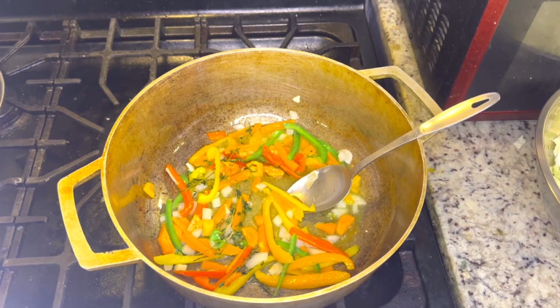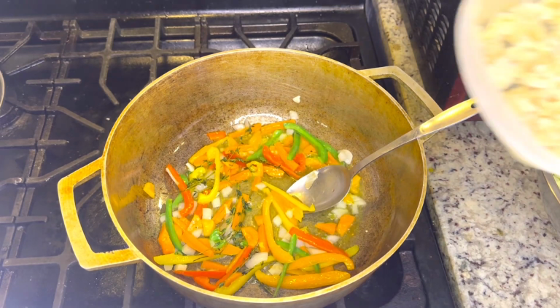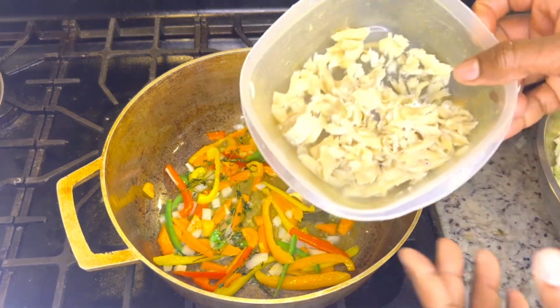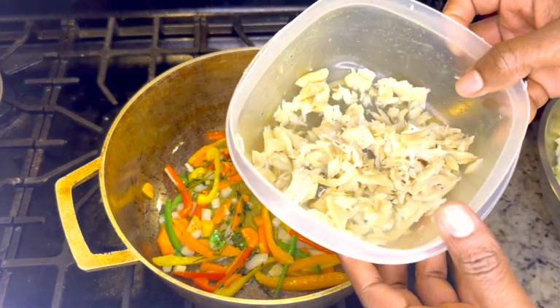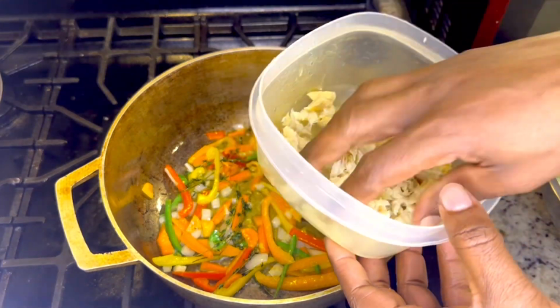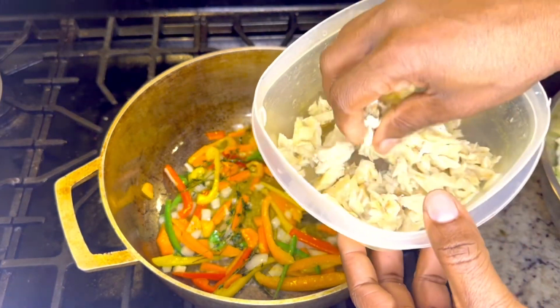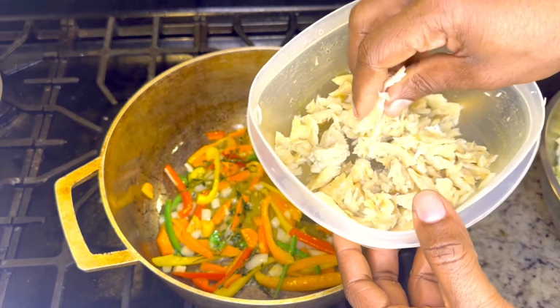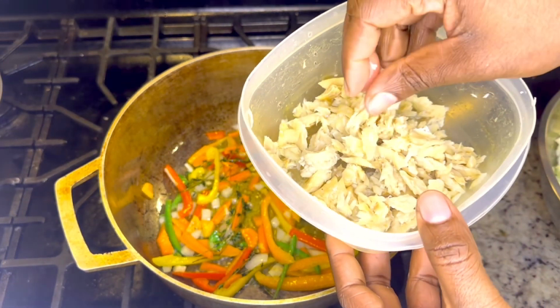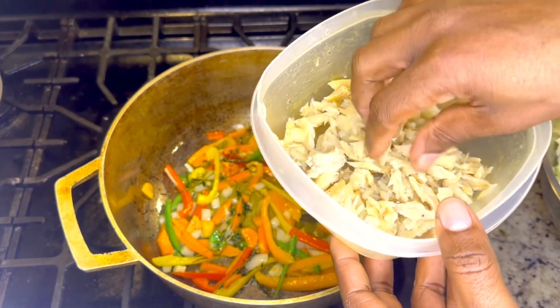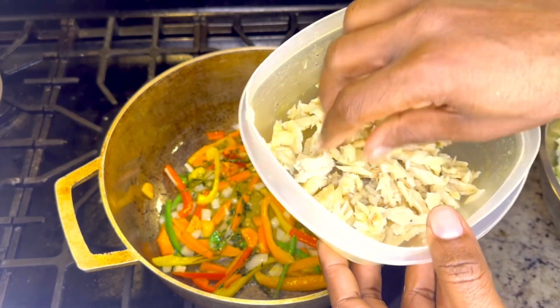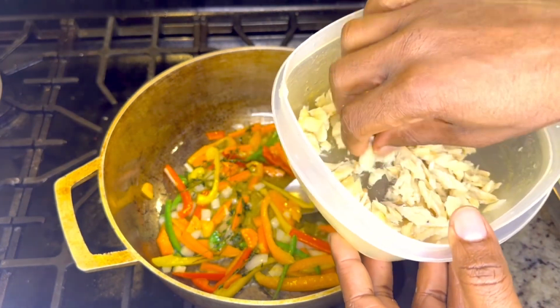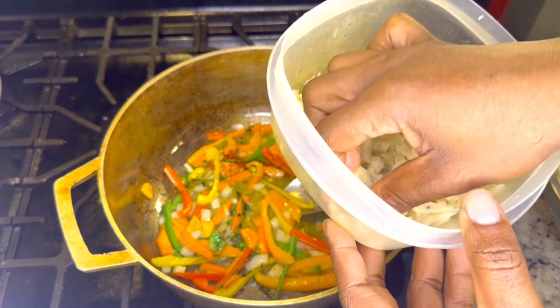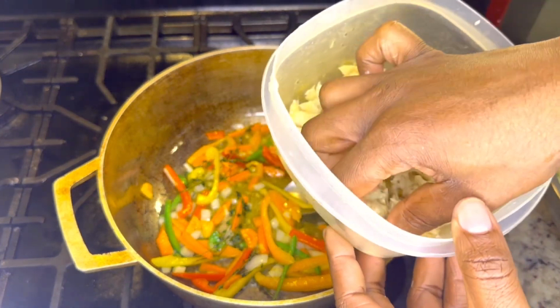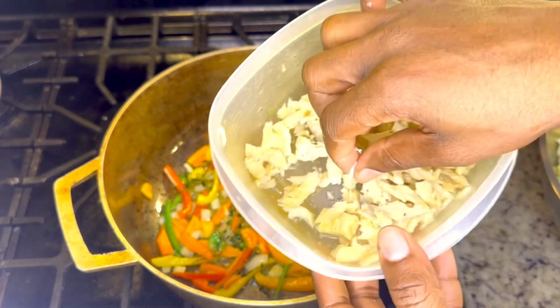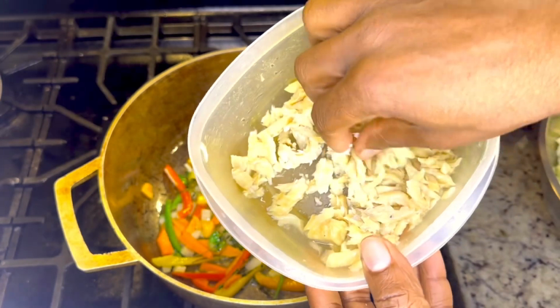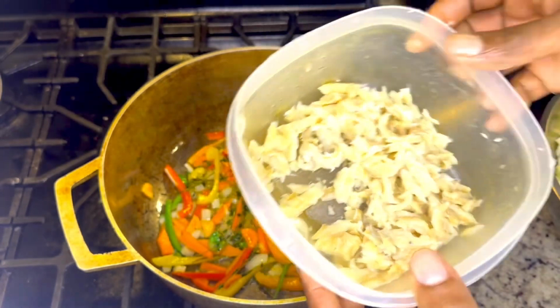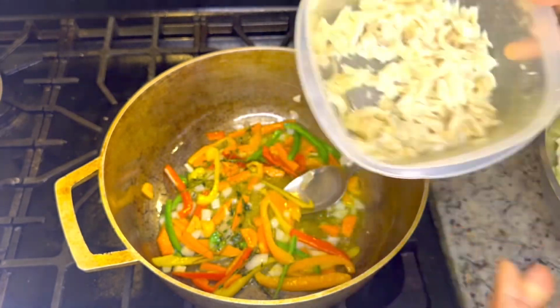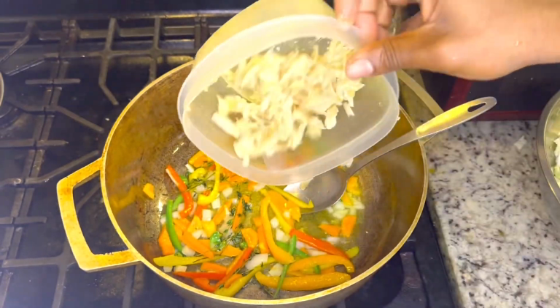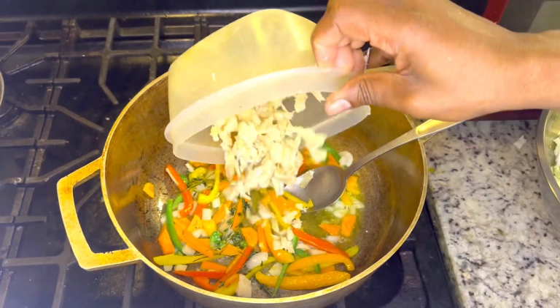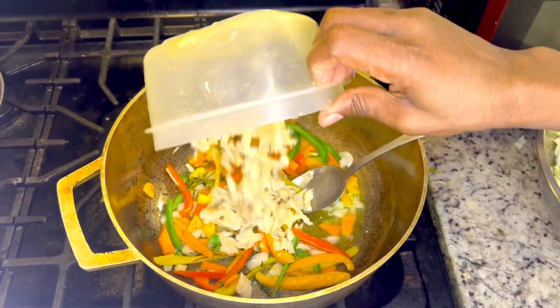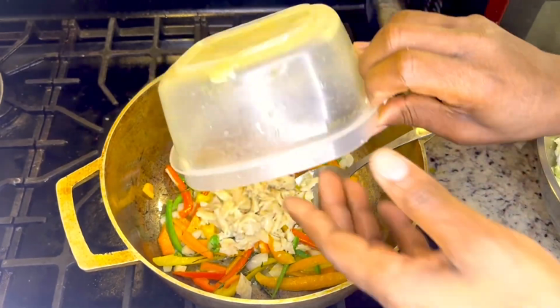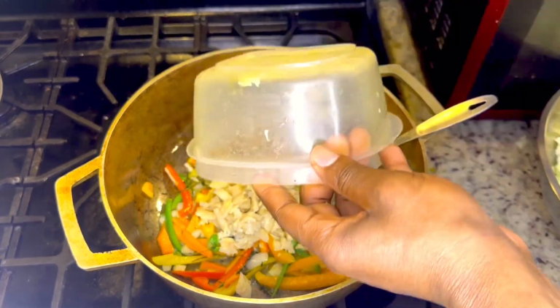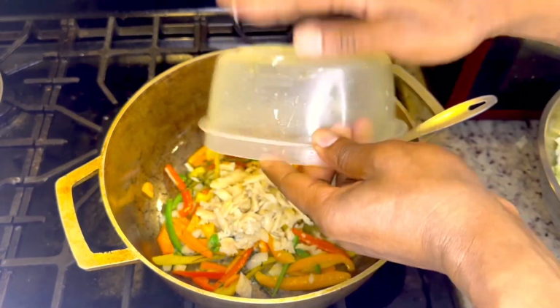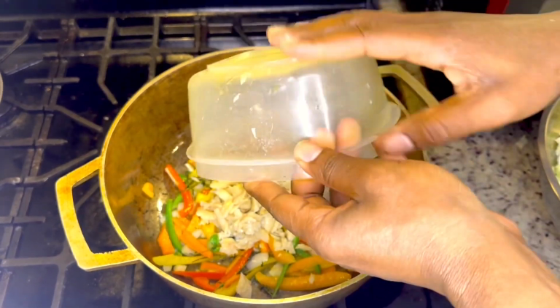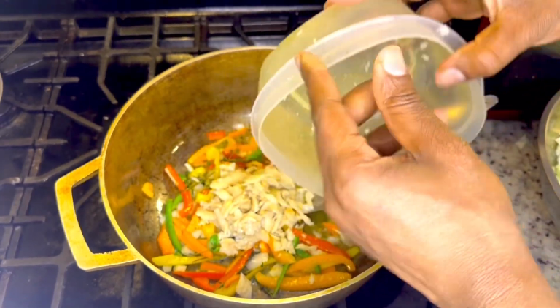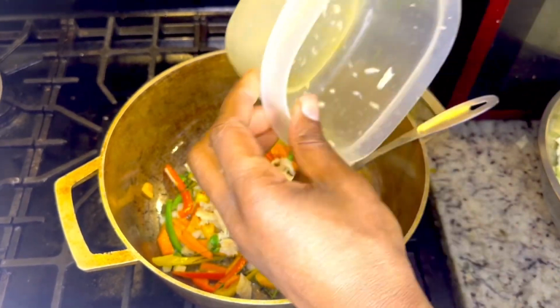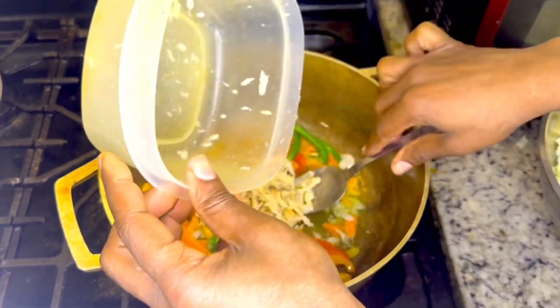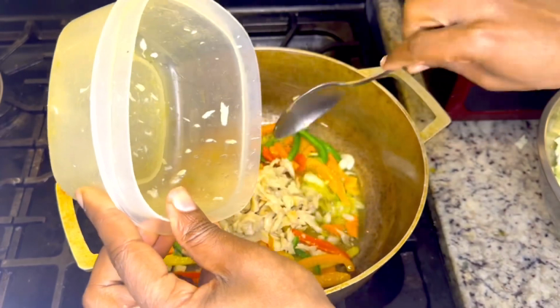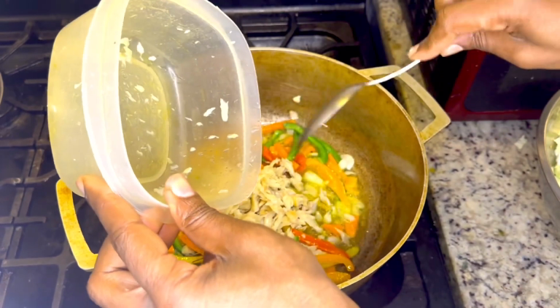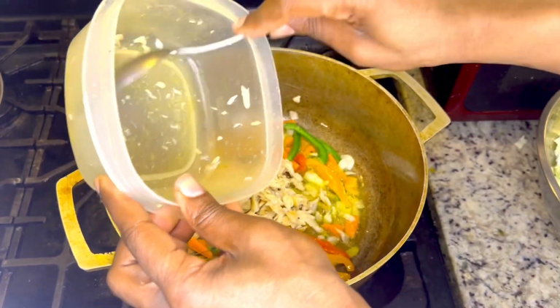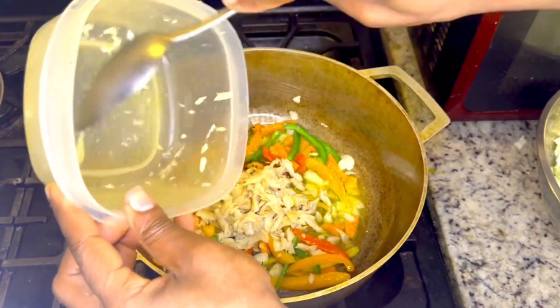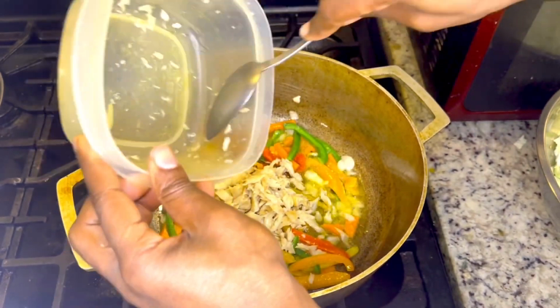I'm going to add my sausage — I'm going to break it apart and put every little bit in there.